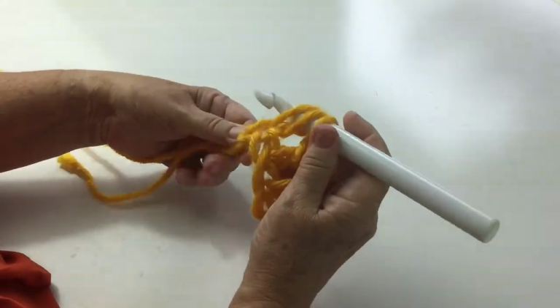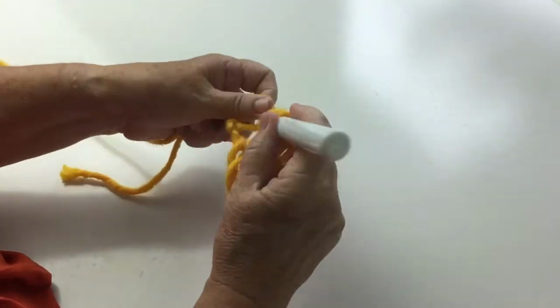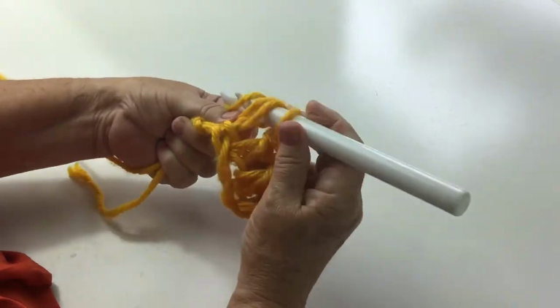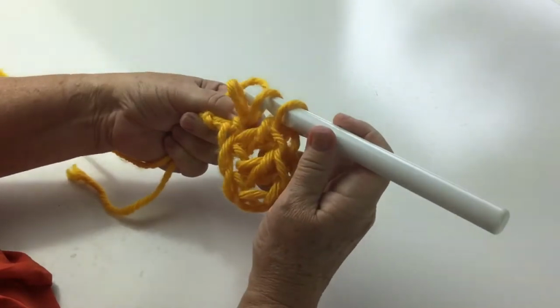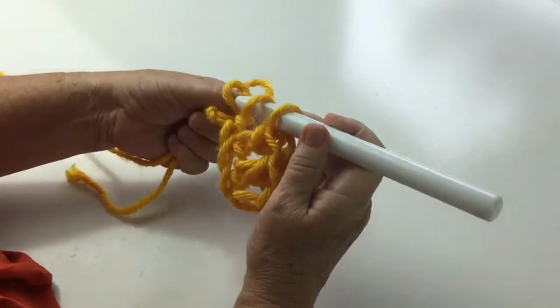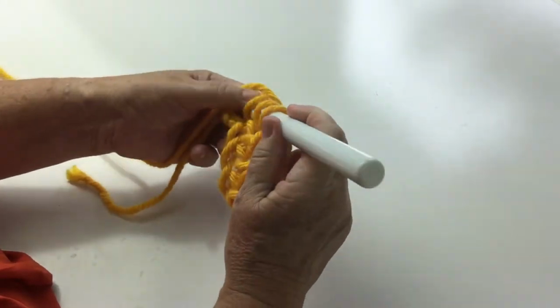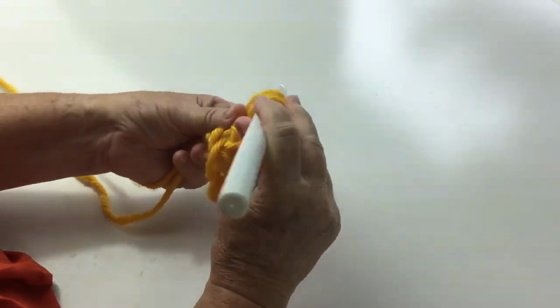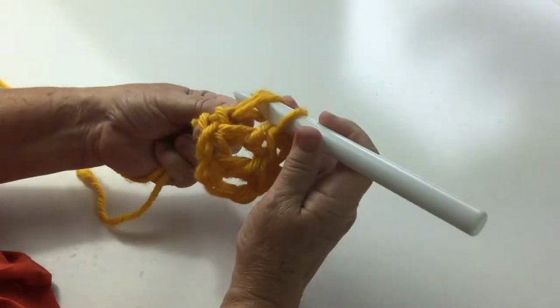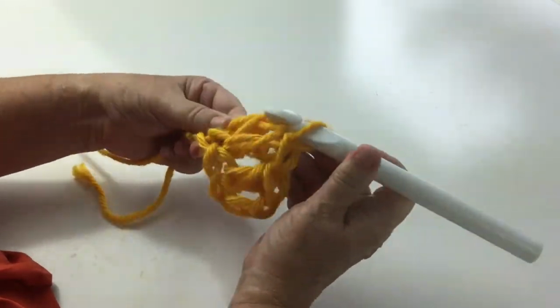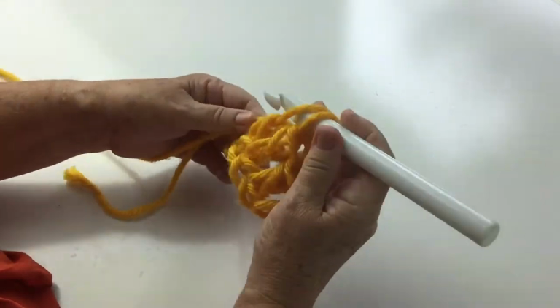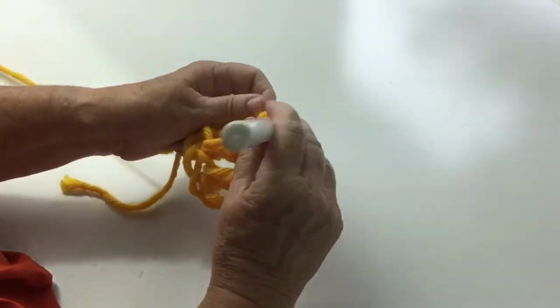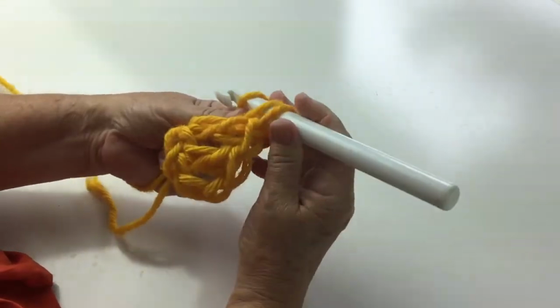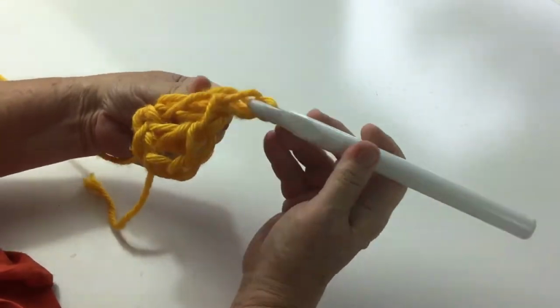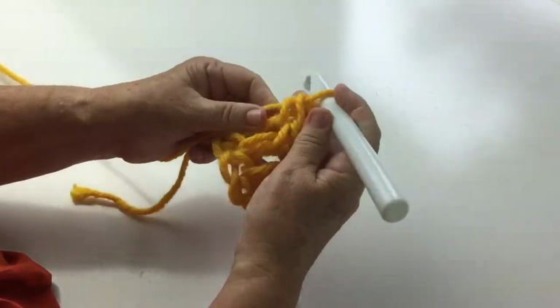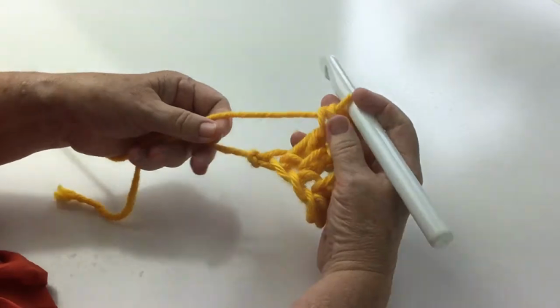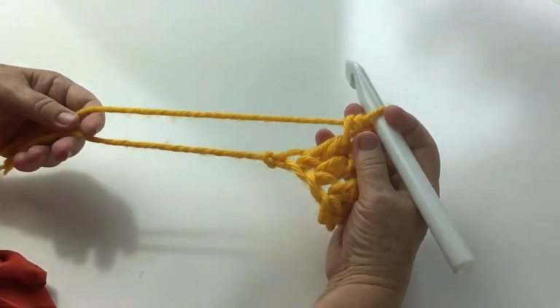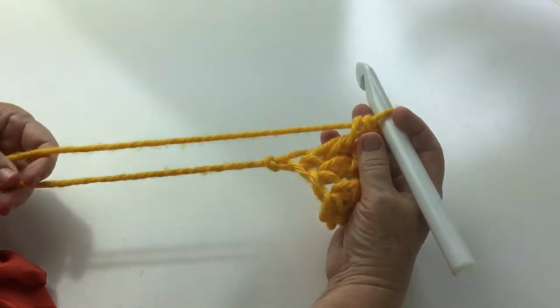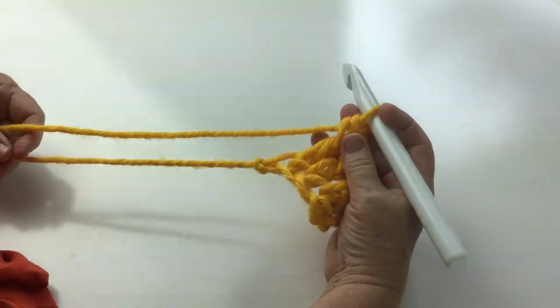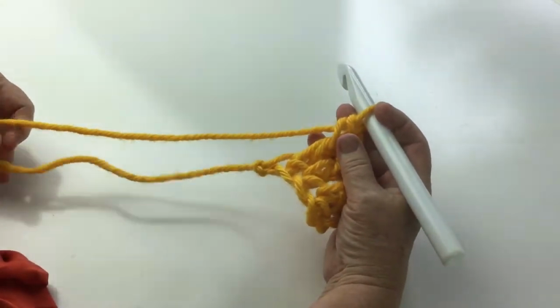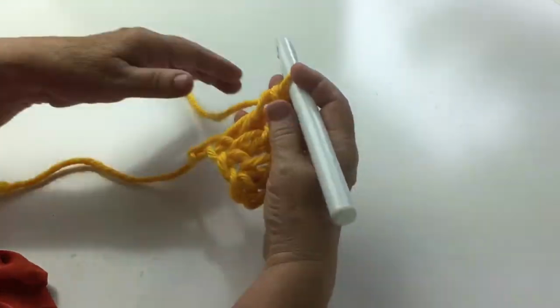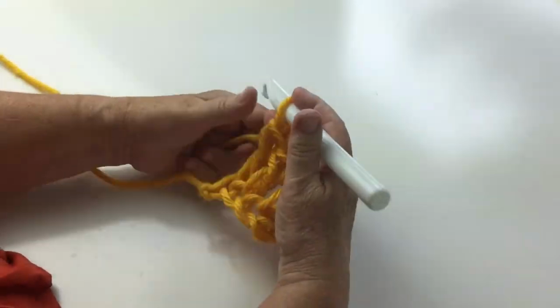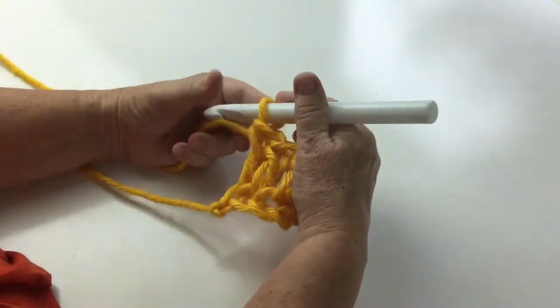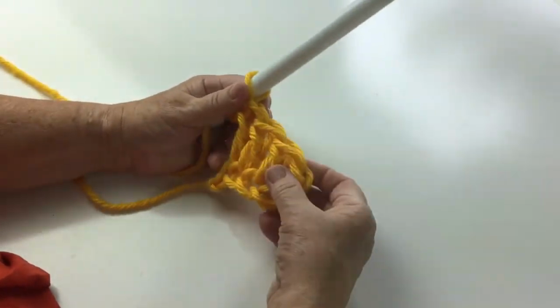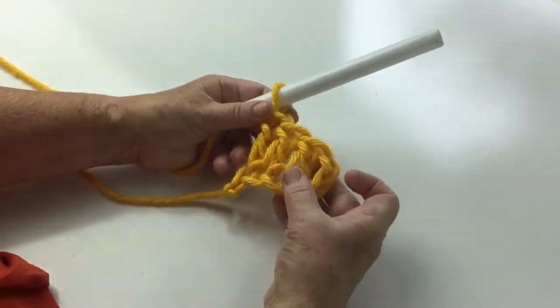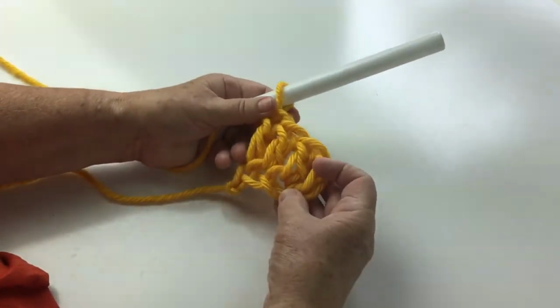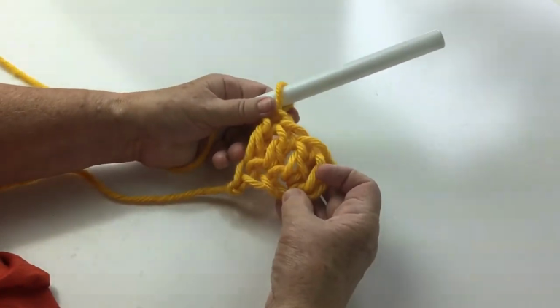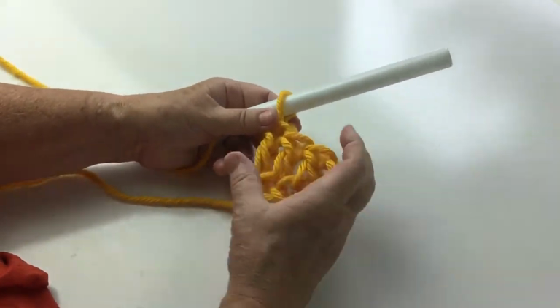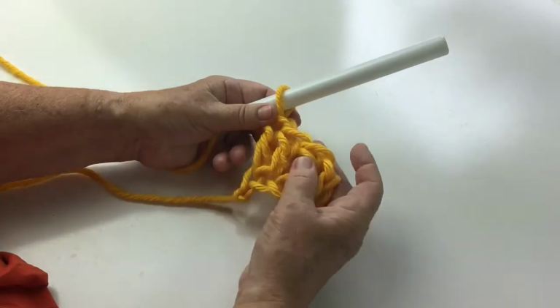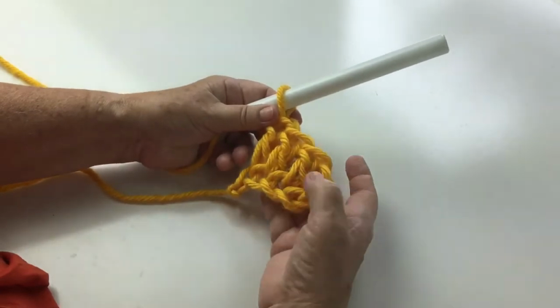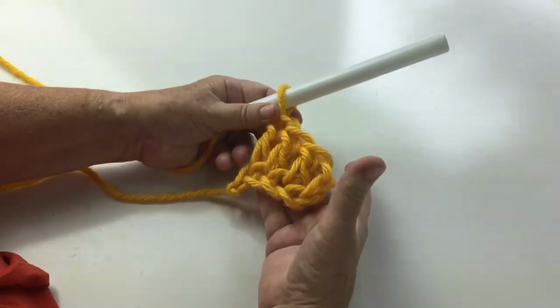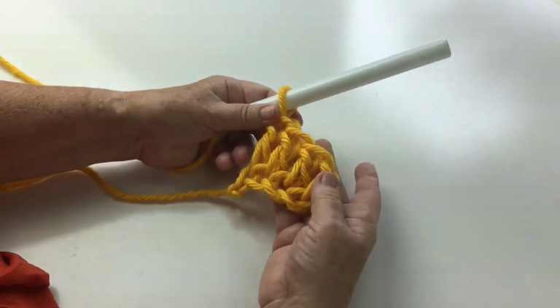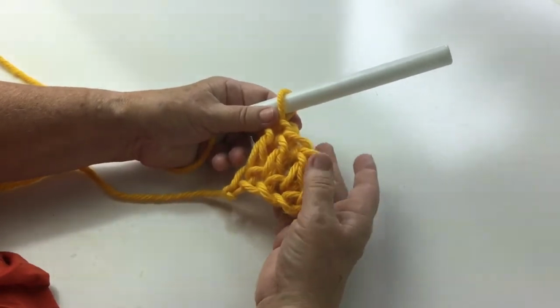Now you should have all received your instructions on how to do this. We have a nice long tail here — that's very important. We've finished our first row: row one, one shell.